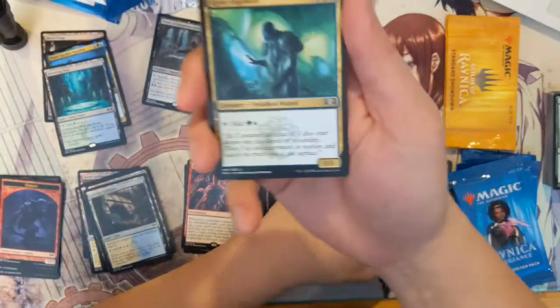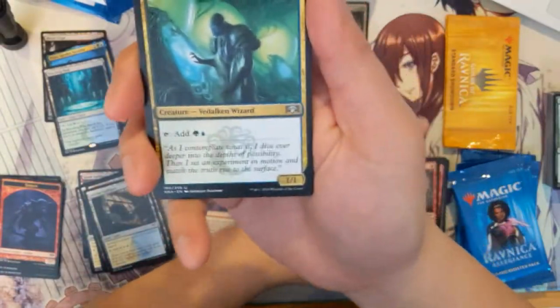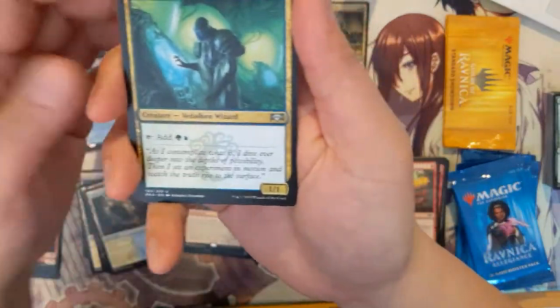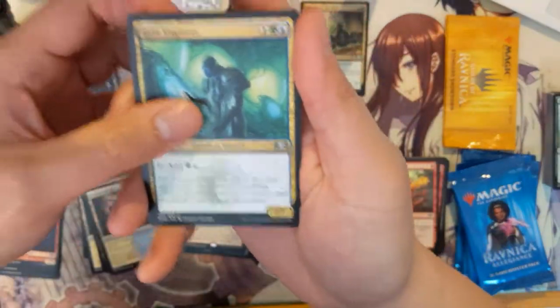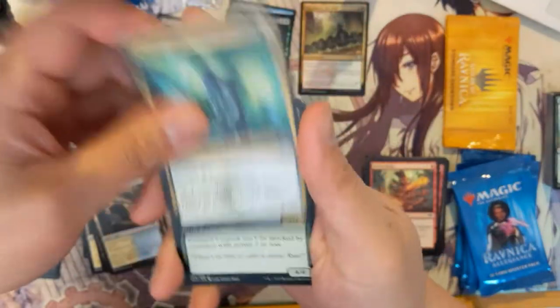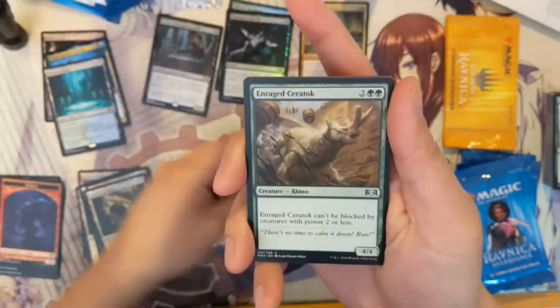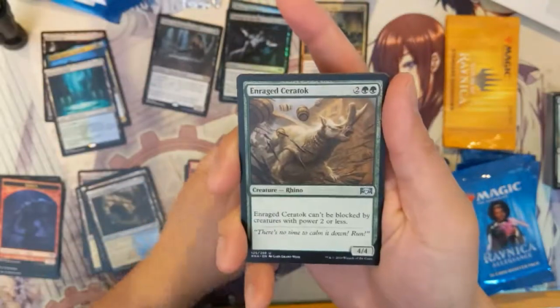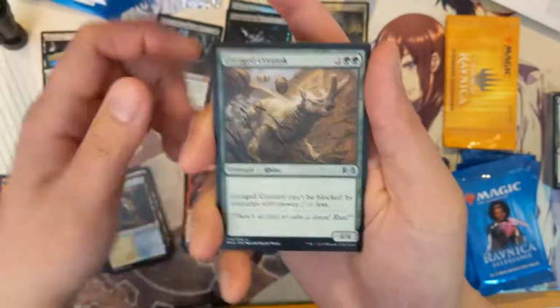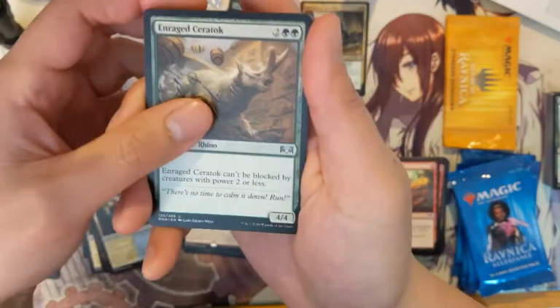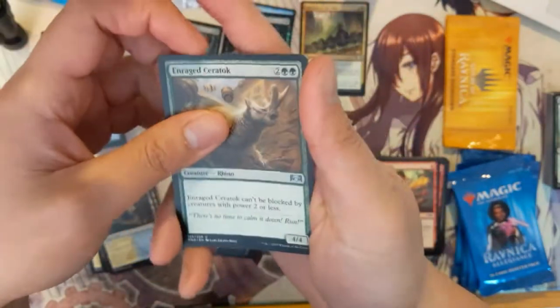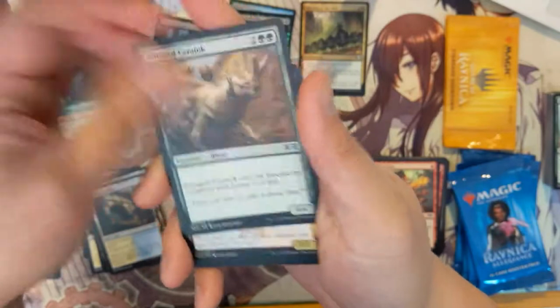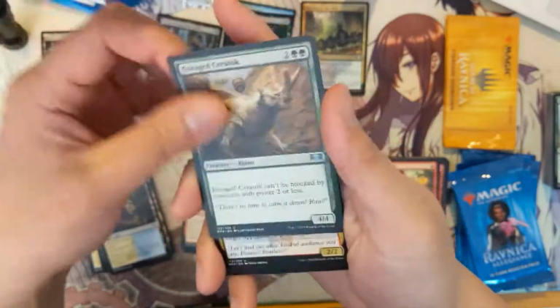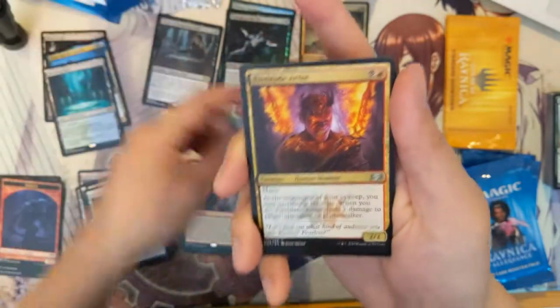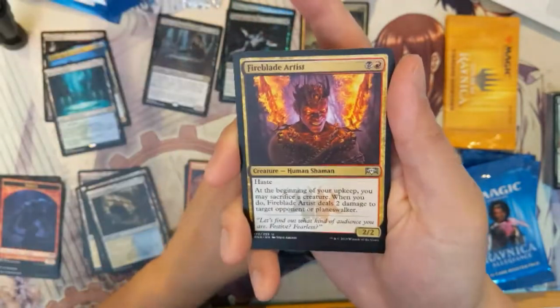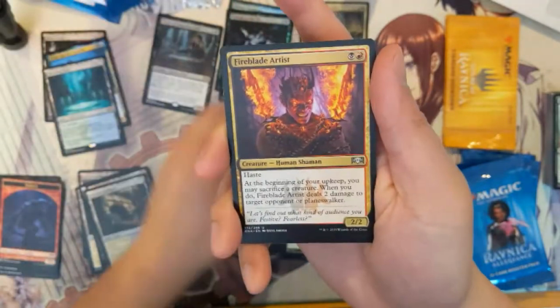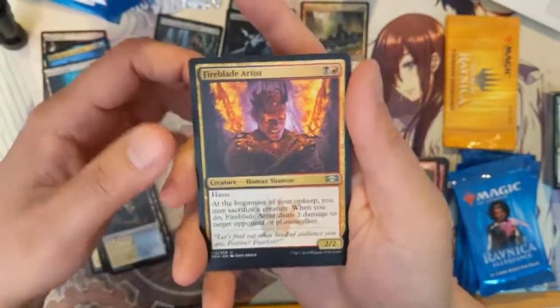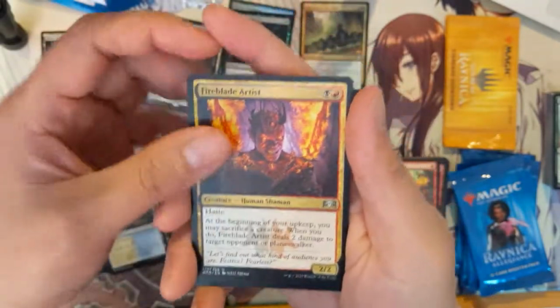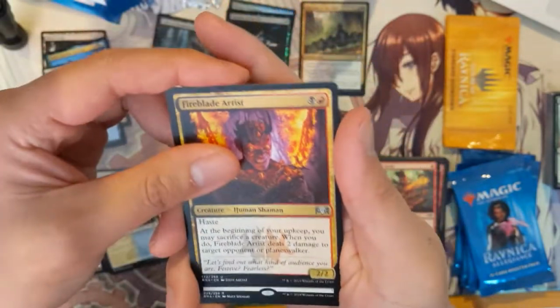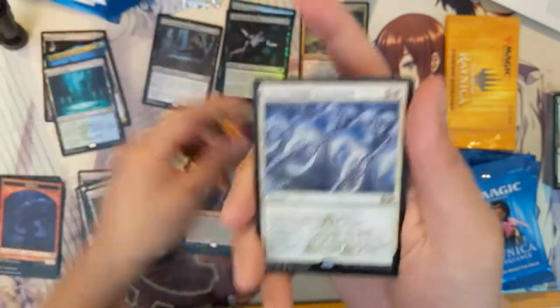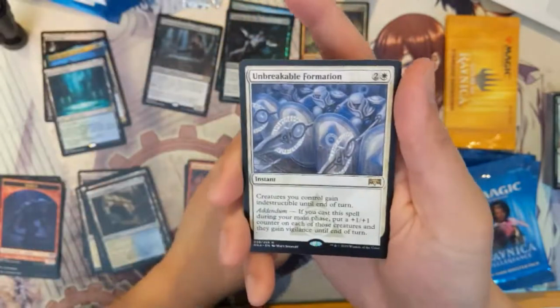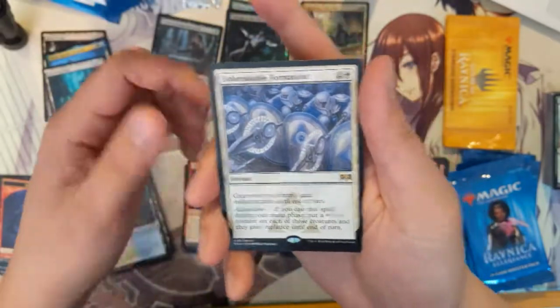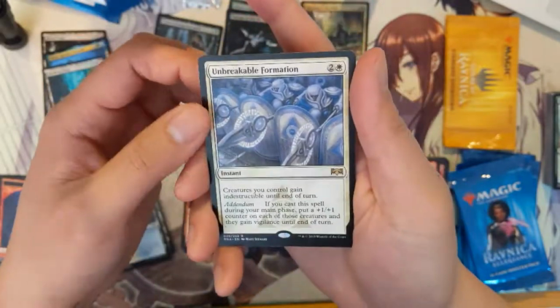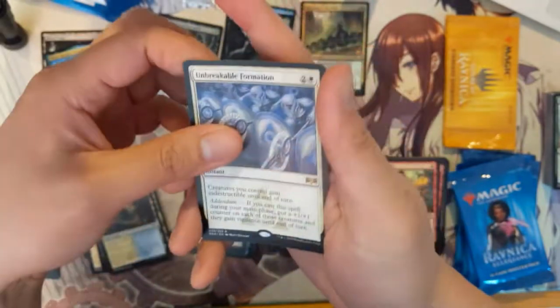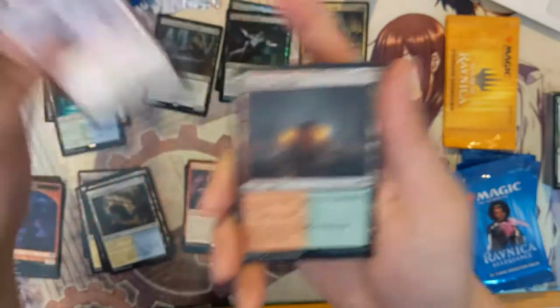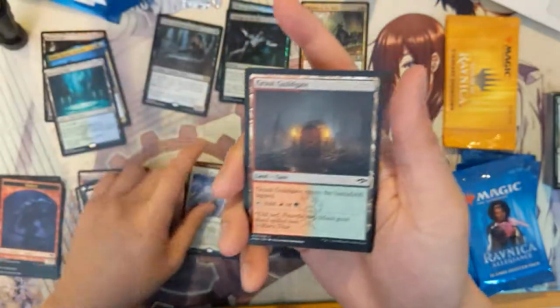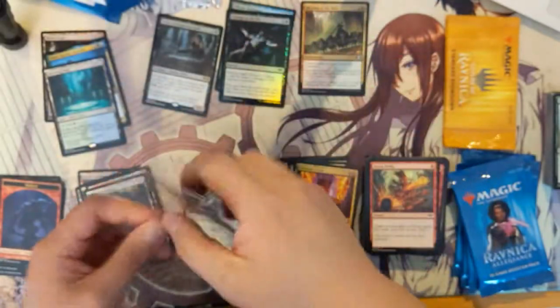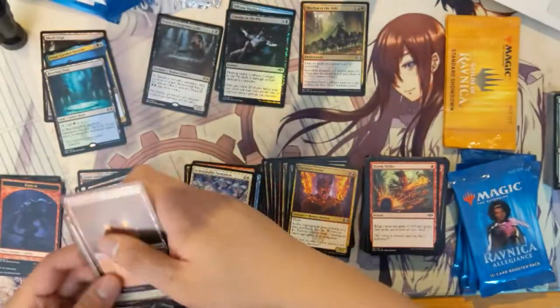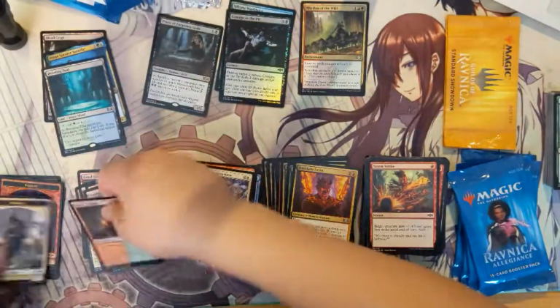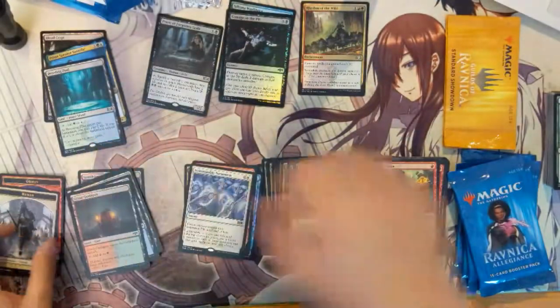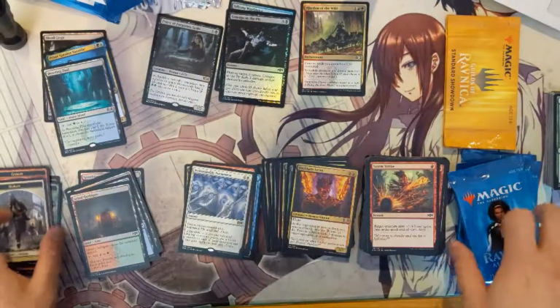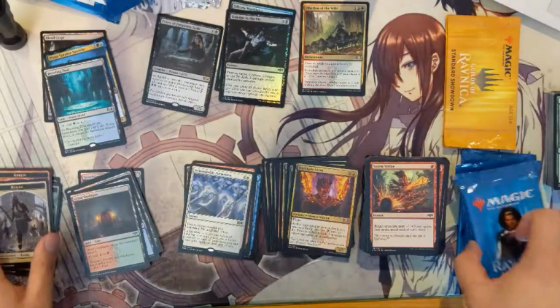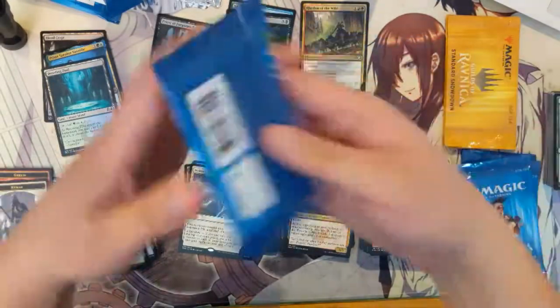Pack eight: we got Gatebreaker Ram, Enraged Ceratok, Fireblade Artist, and Unbreakable Formation. No big pulls here.